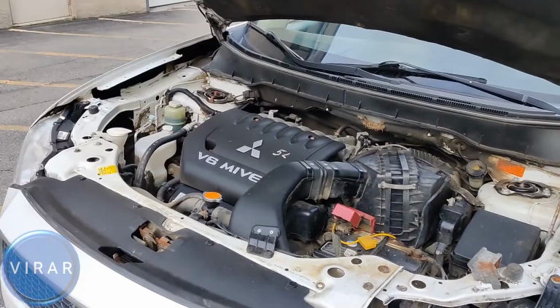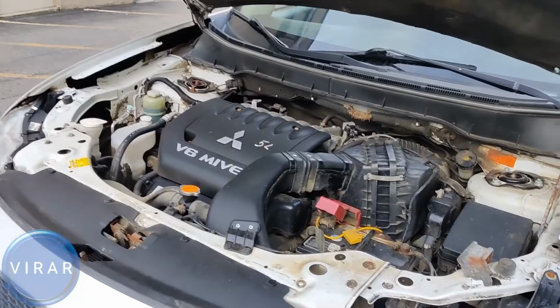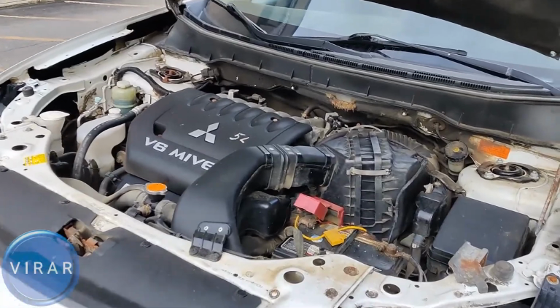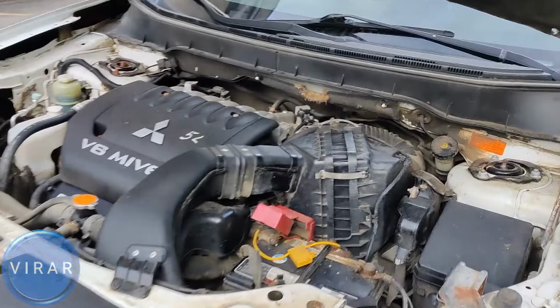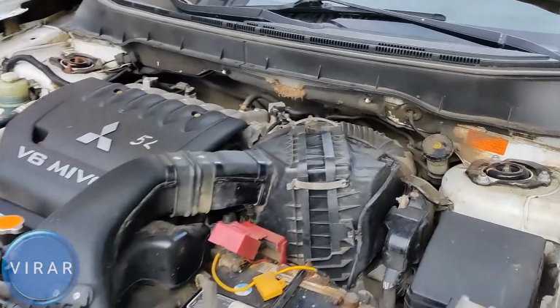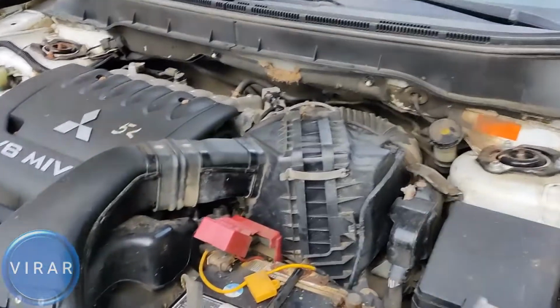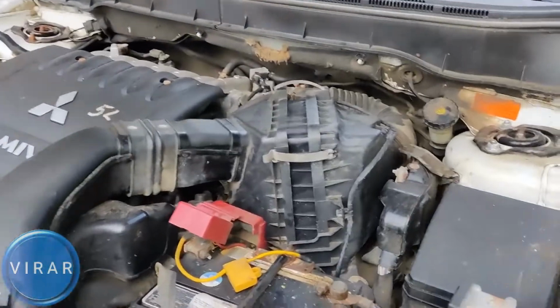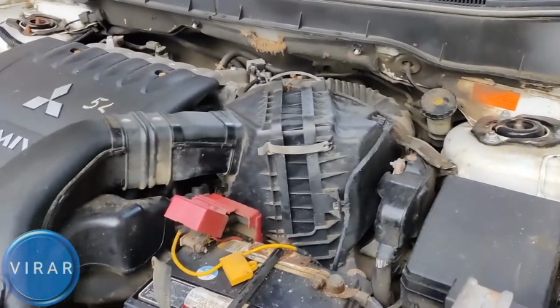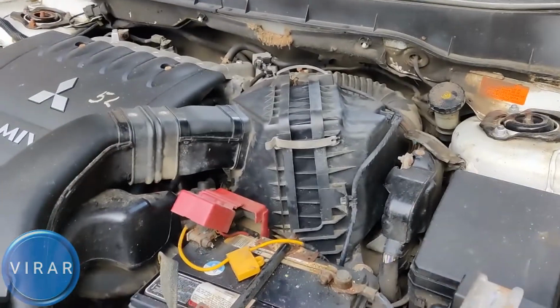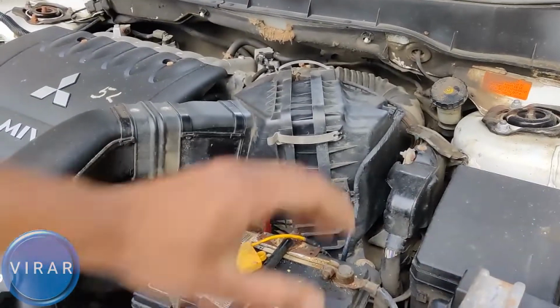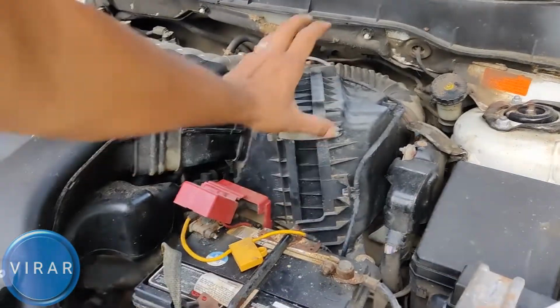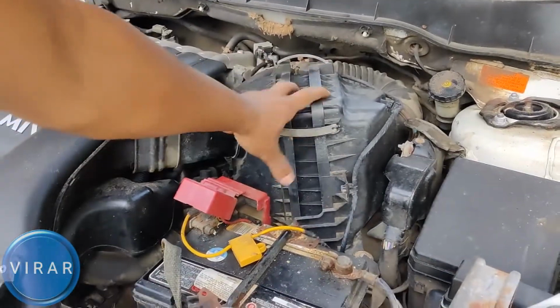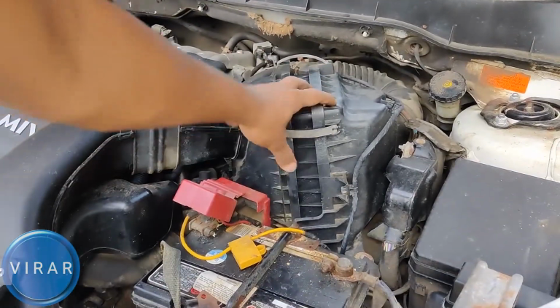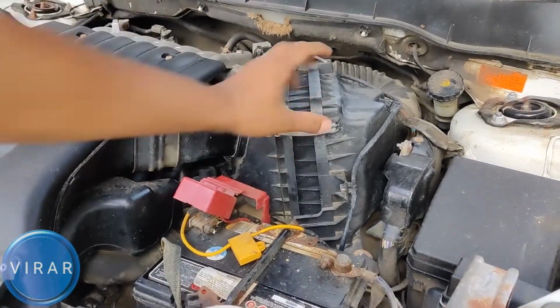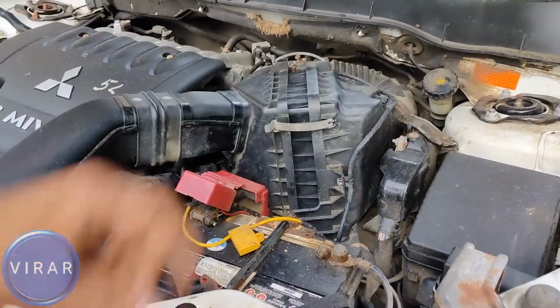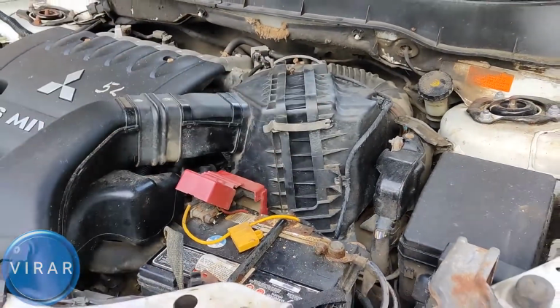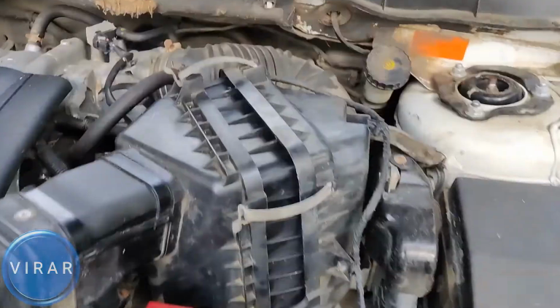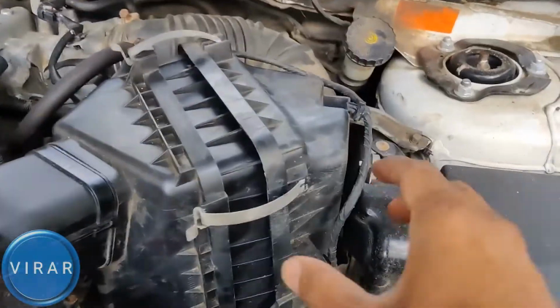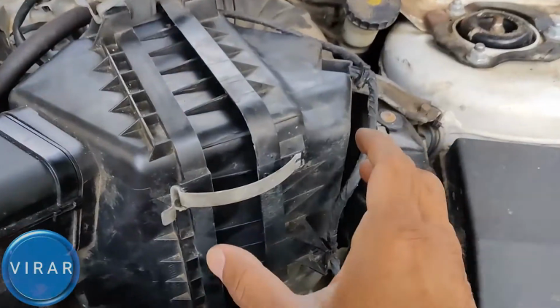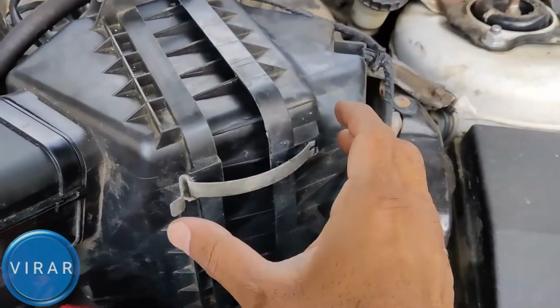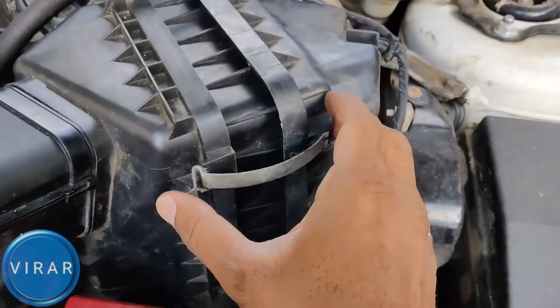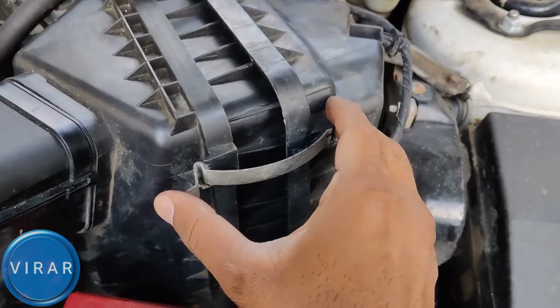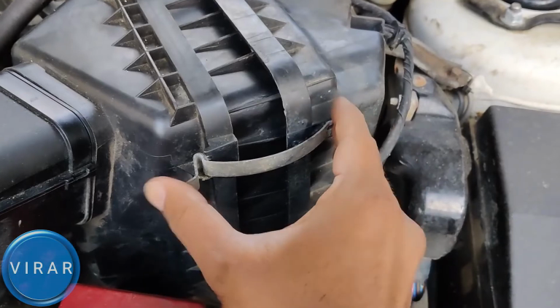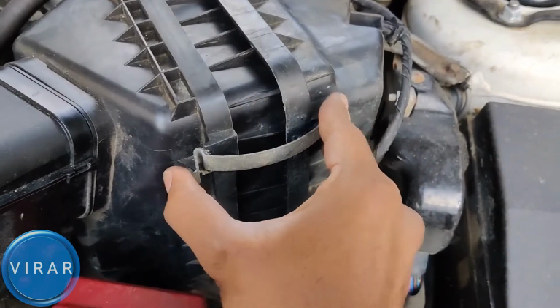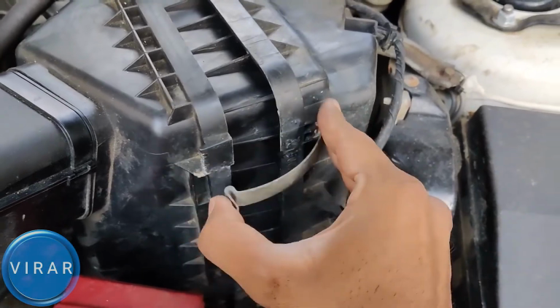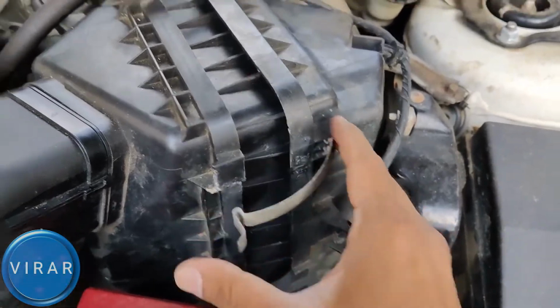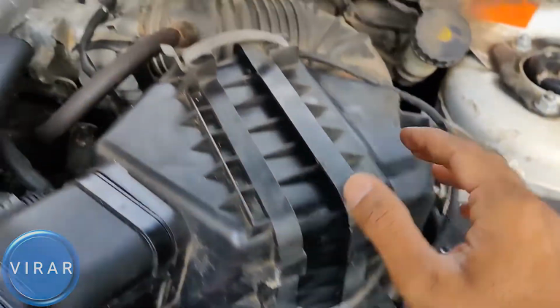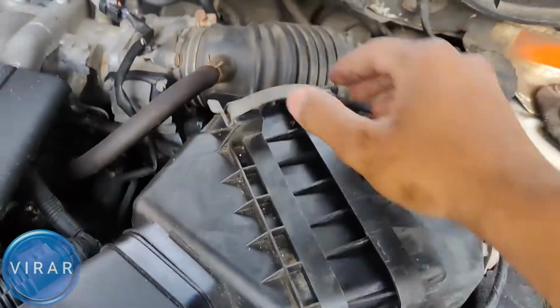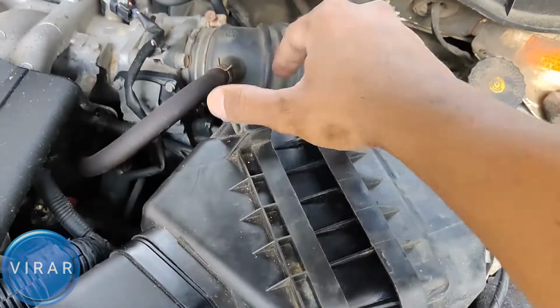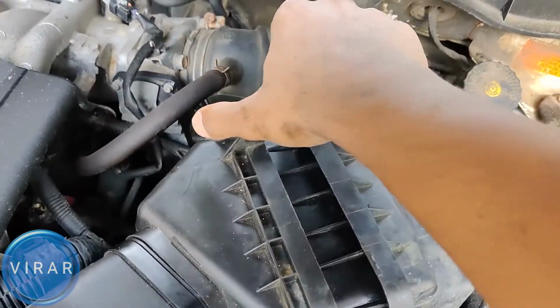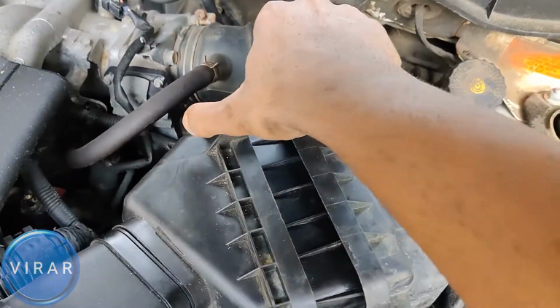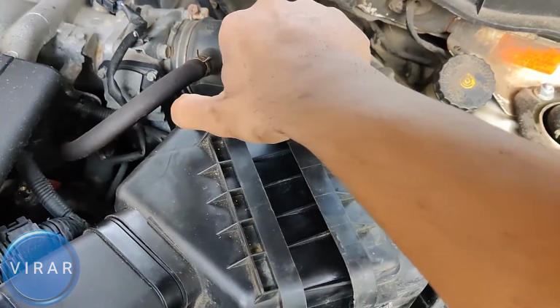Once the hood is opened, the big black housing over there, that's where the engine filter is. In order to get the filter out, first you need to undo the two clips over there — that's one, and that's two.